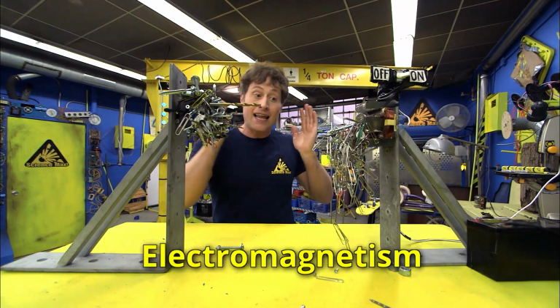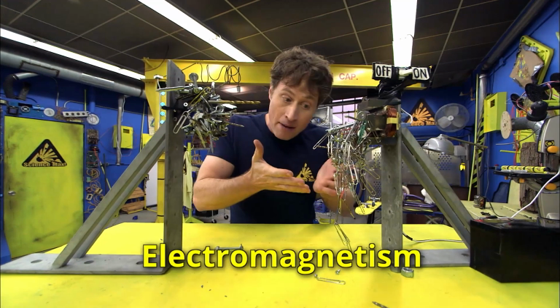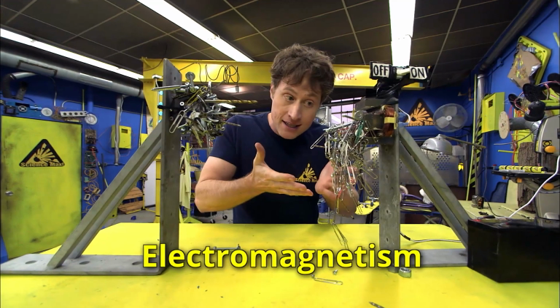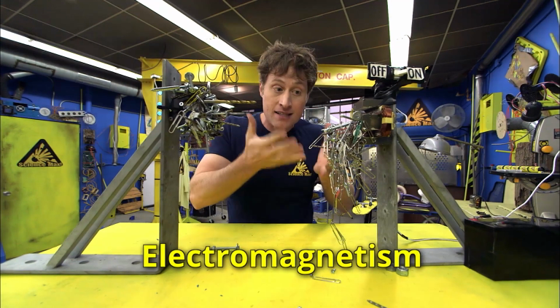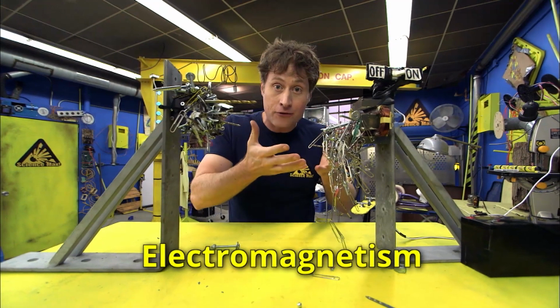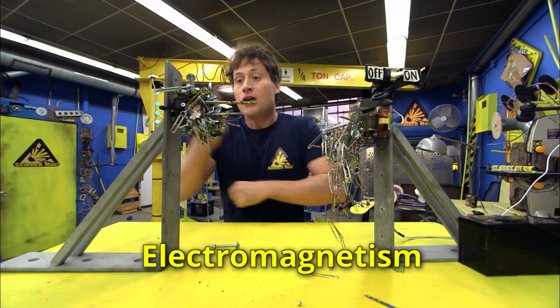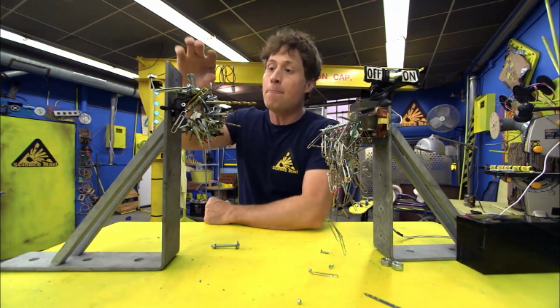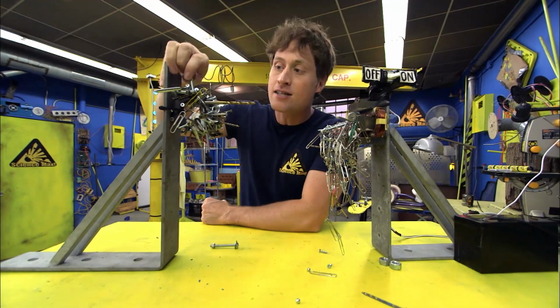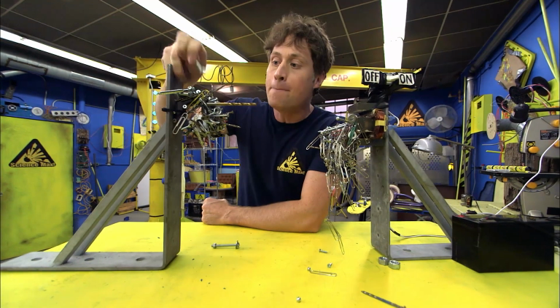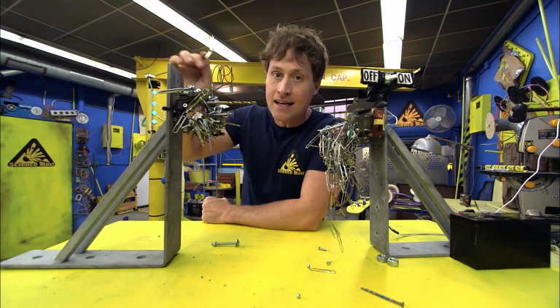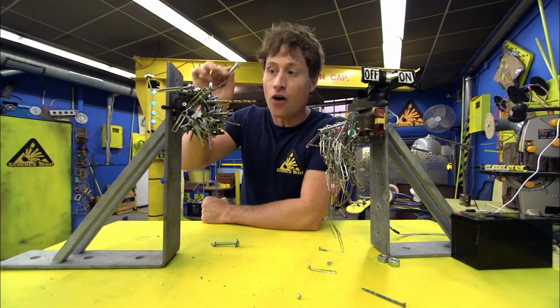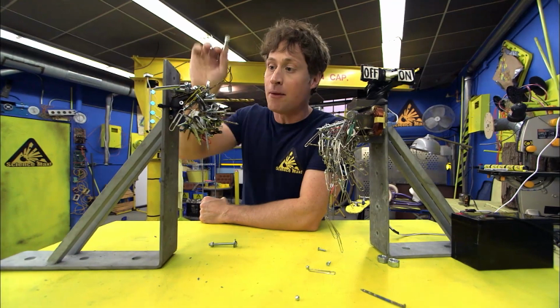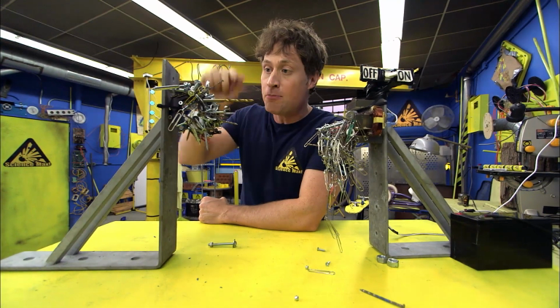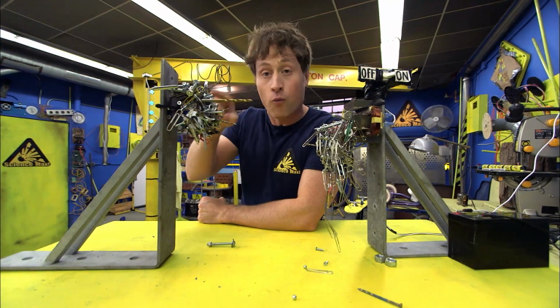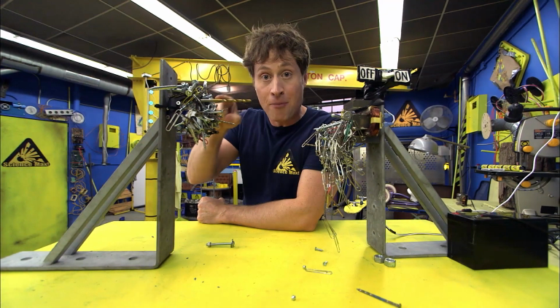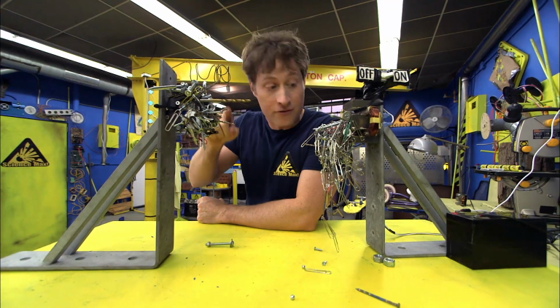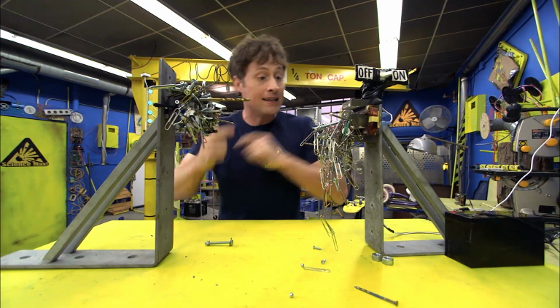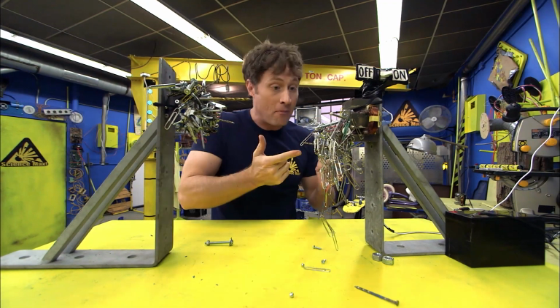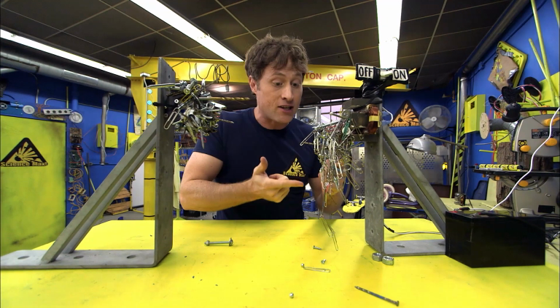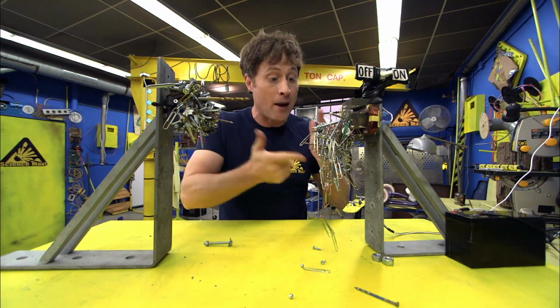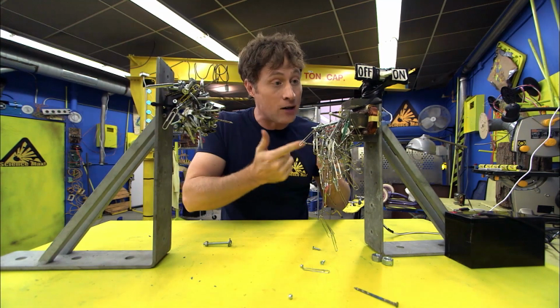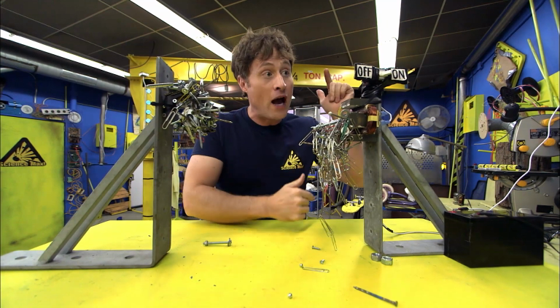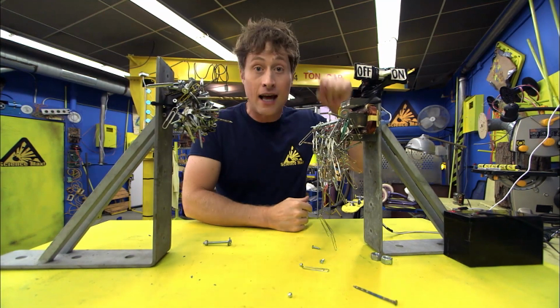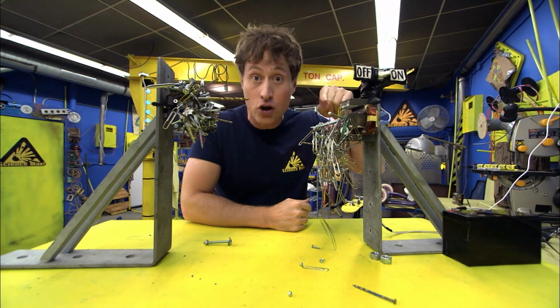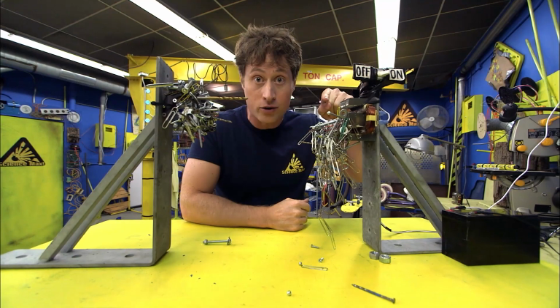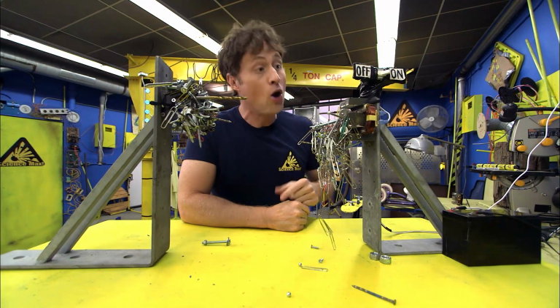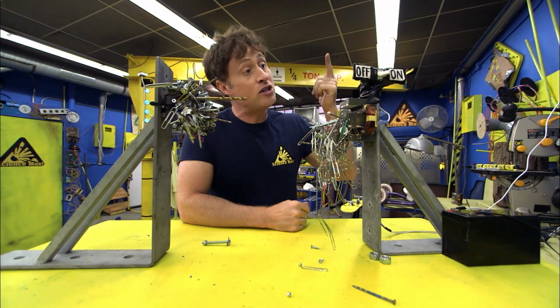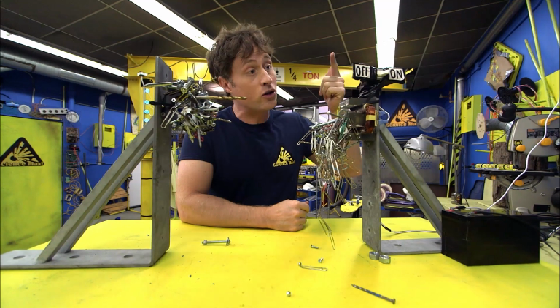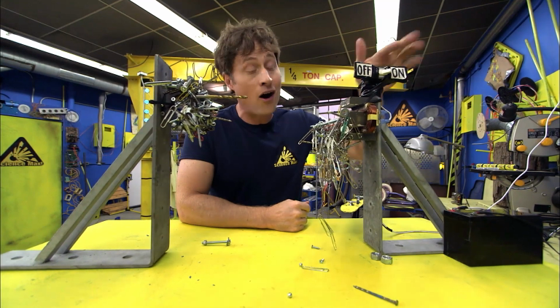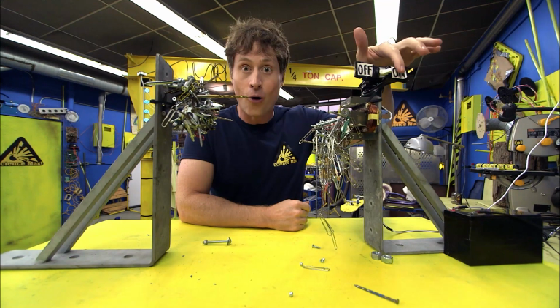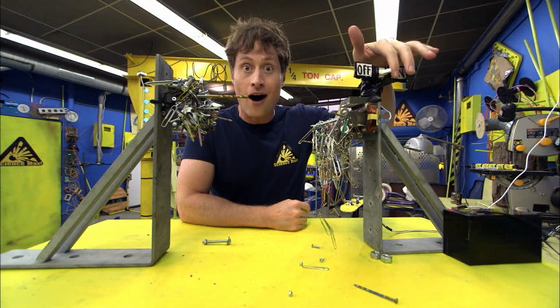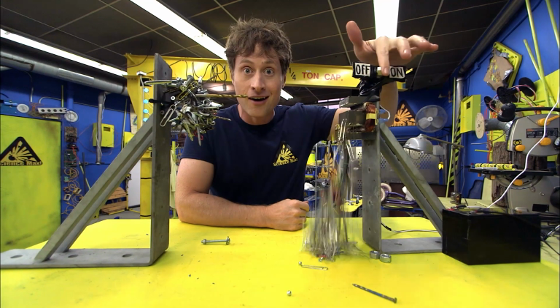But electromagnetism is a little different. Magnets are magnets all the time — it's because of what they're made out of. Electromagnets are only a magnet when you have an electric current going through them, which means you can turn them on or off.